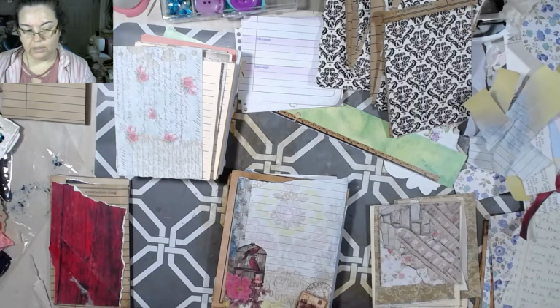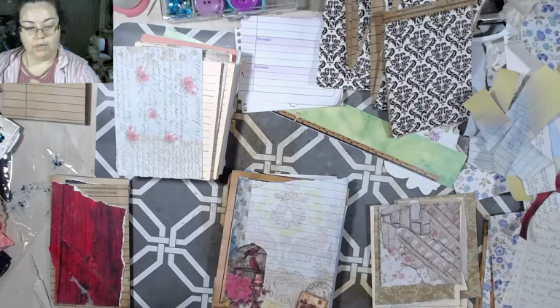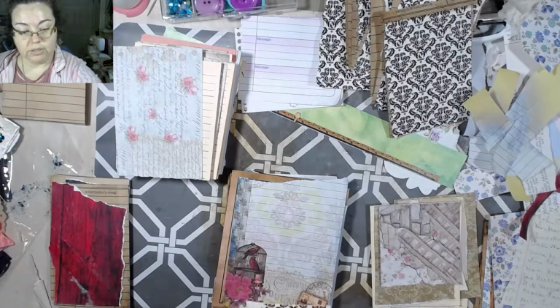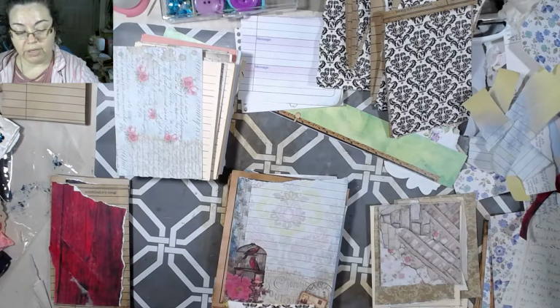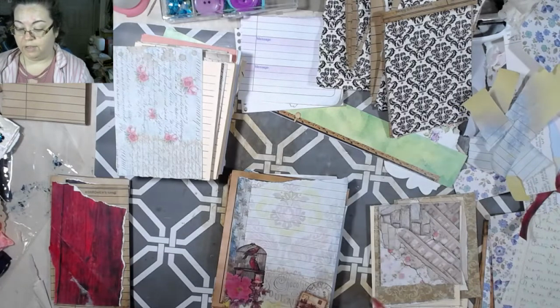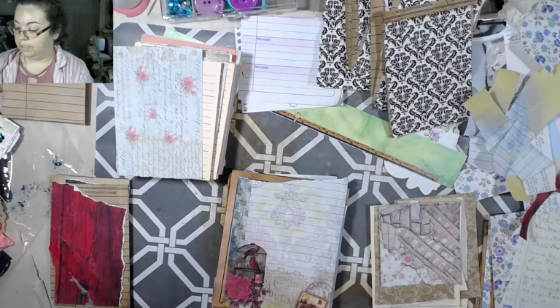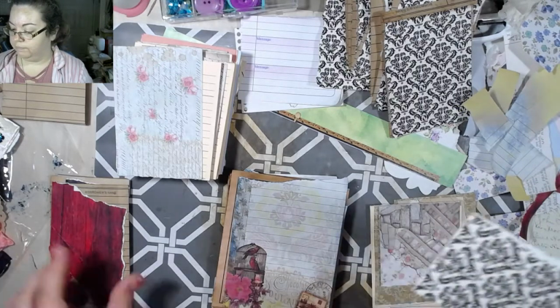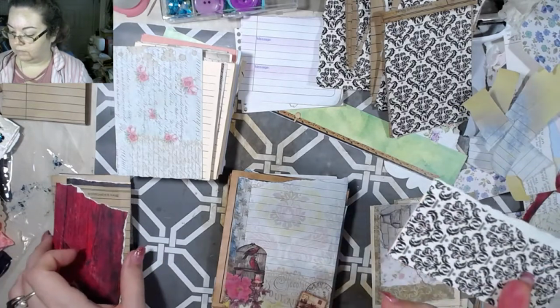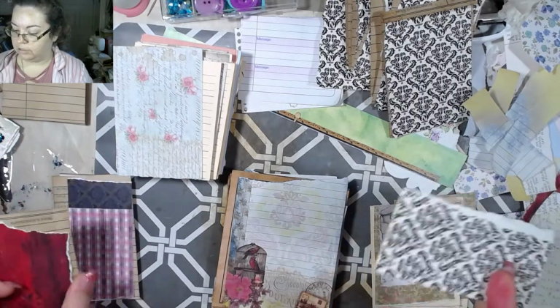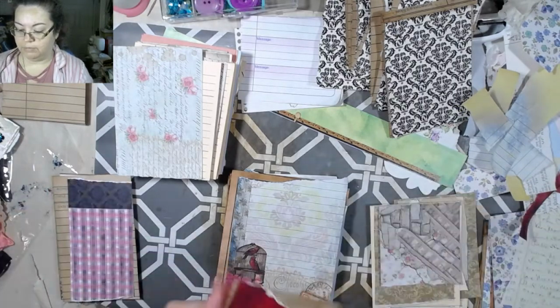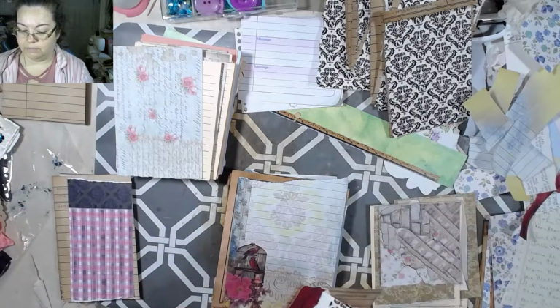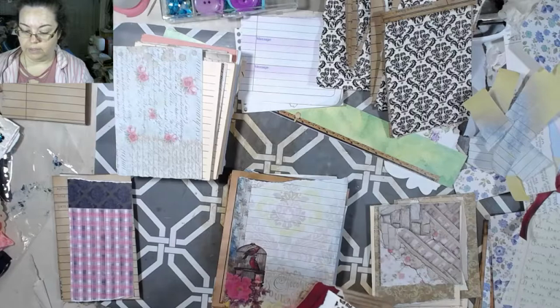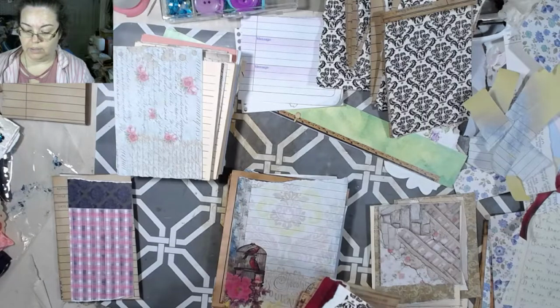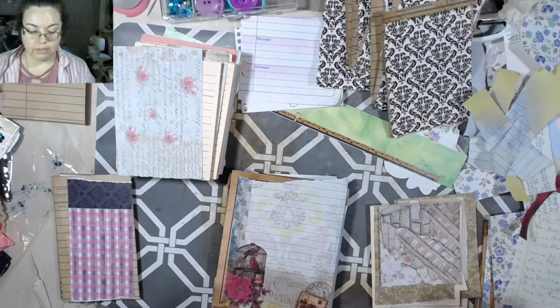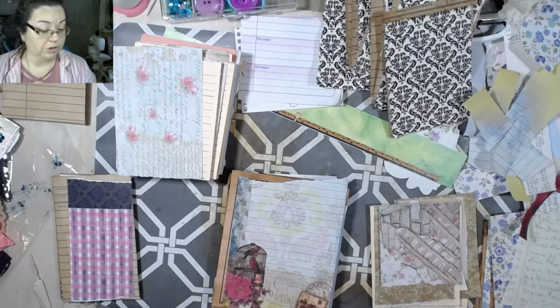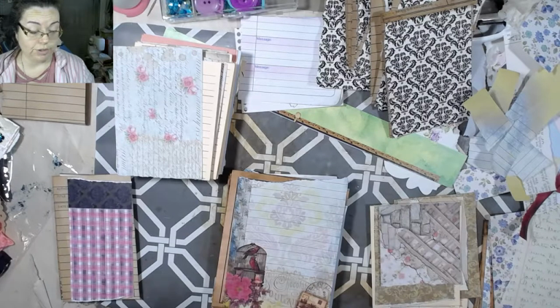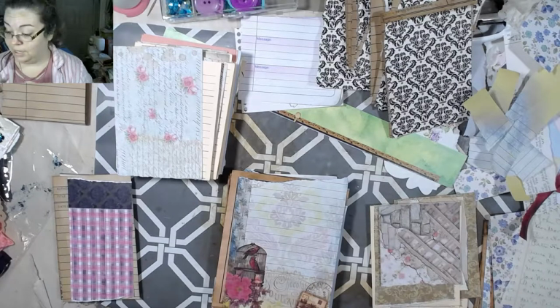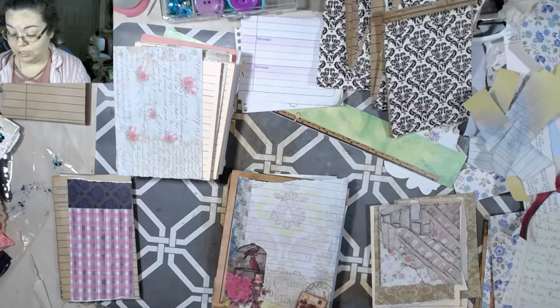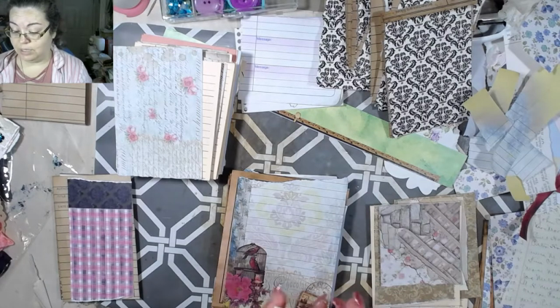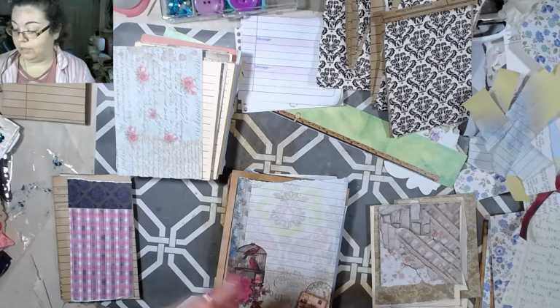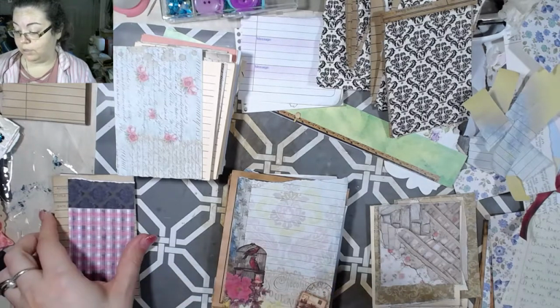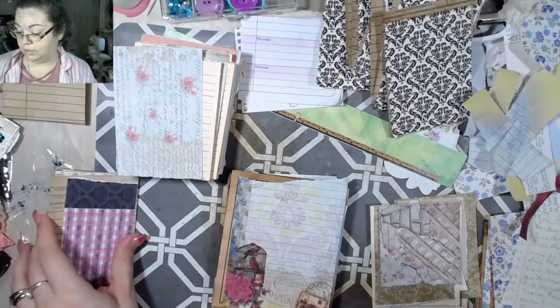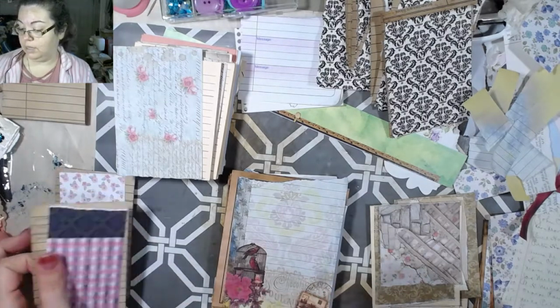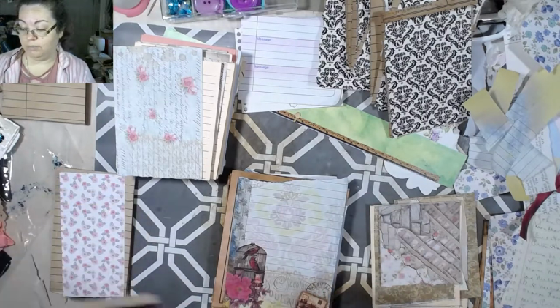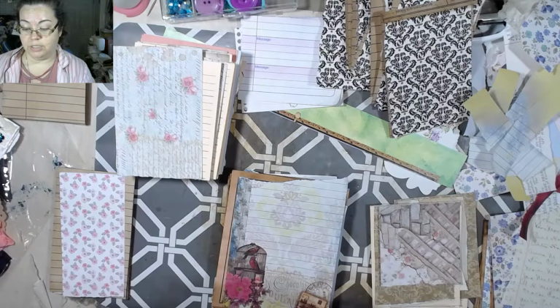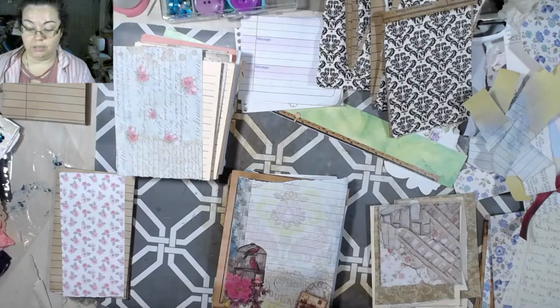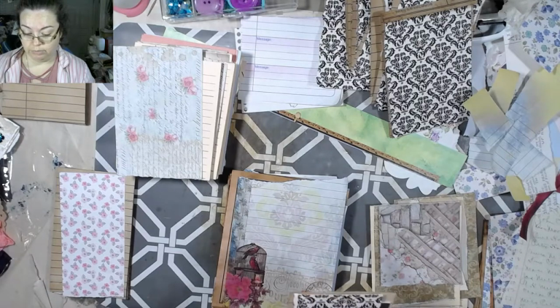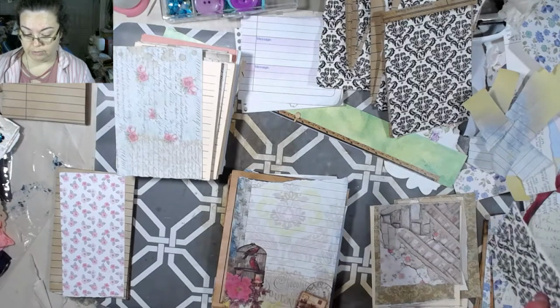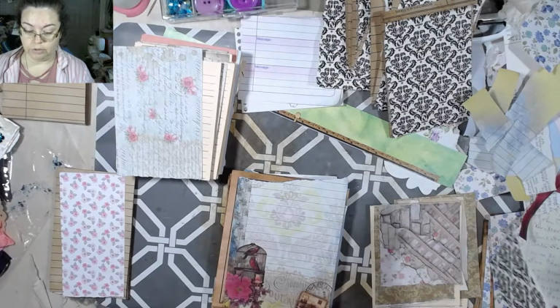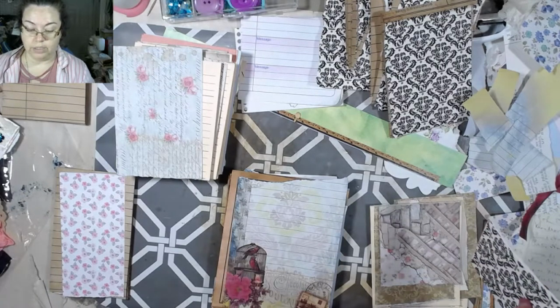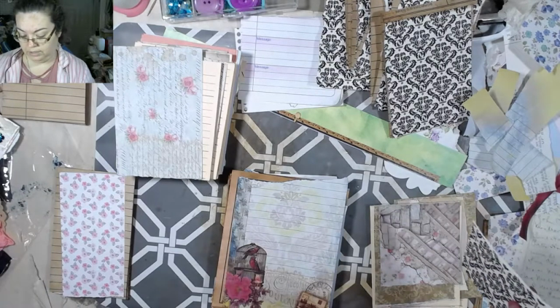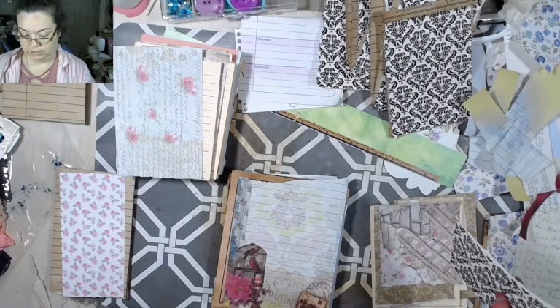I've also got a pile of fabric scraps here, because we're using all kinds of scraps today. We're not being prejudiced and only doing papers - we're doing everything.